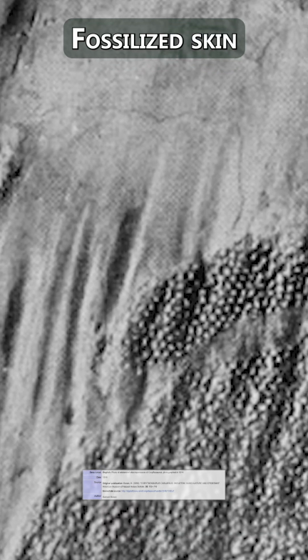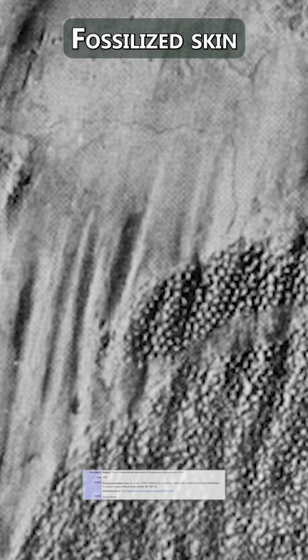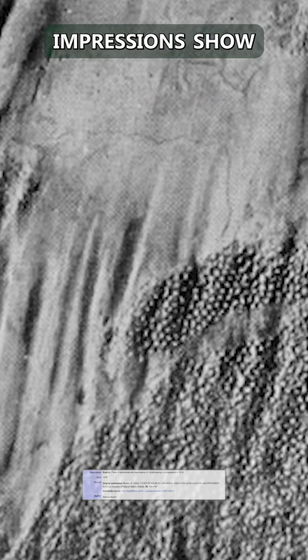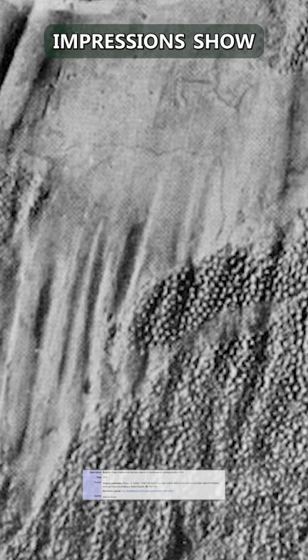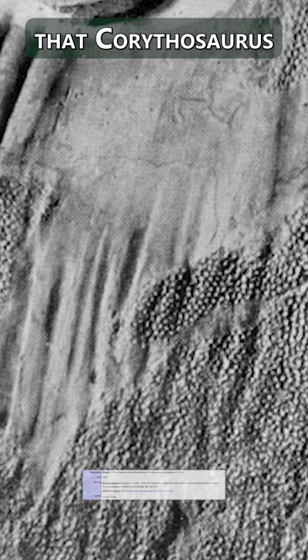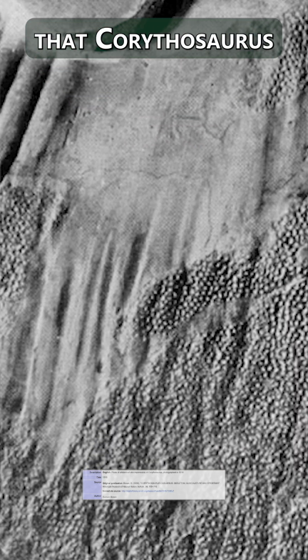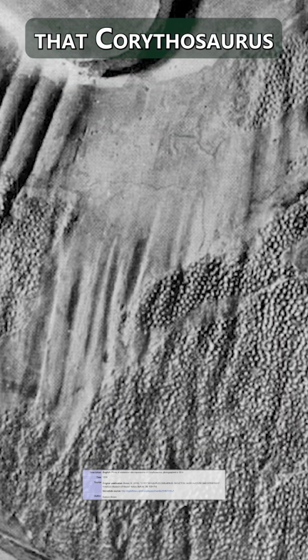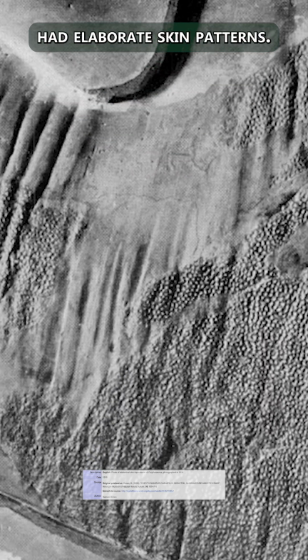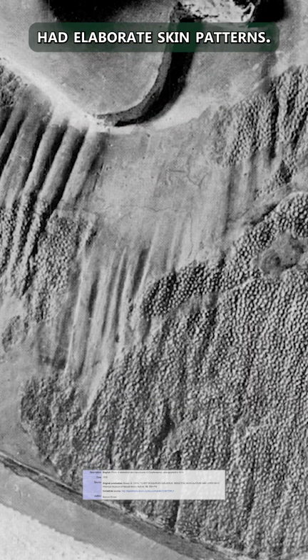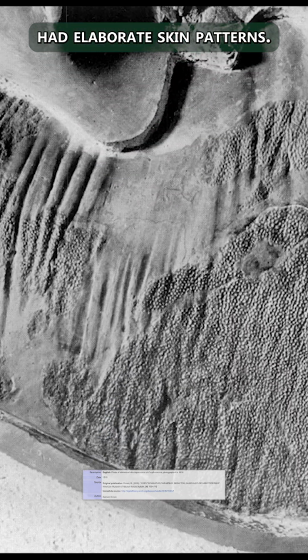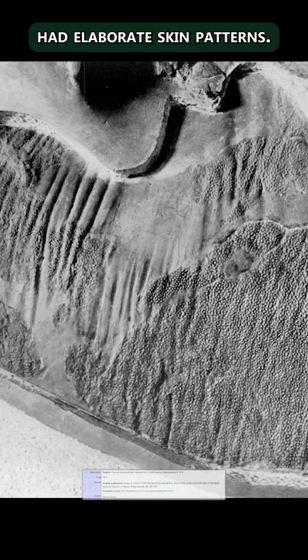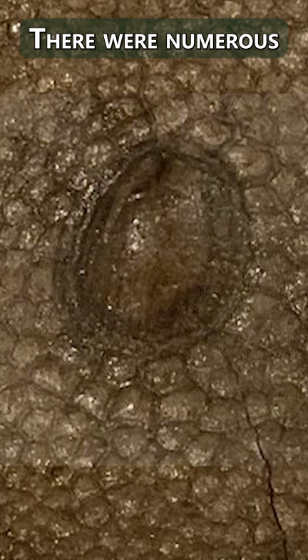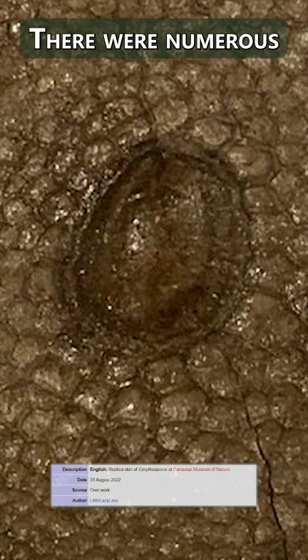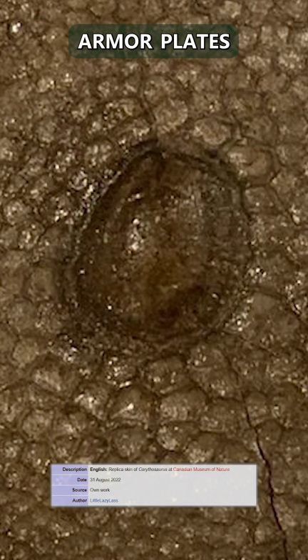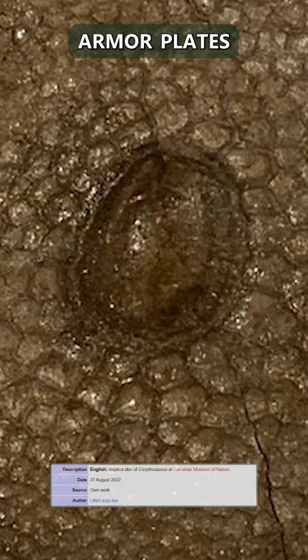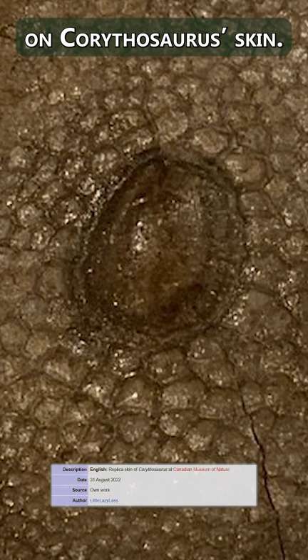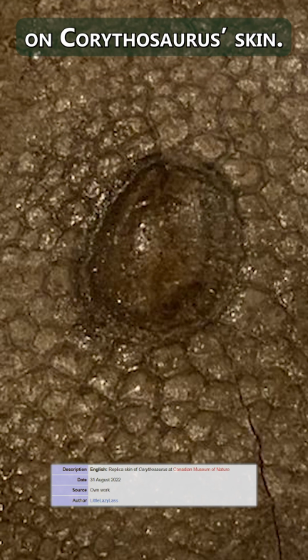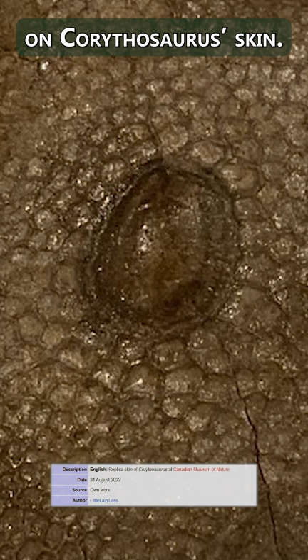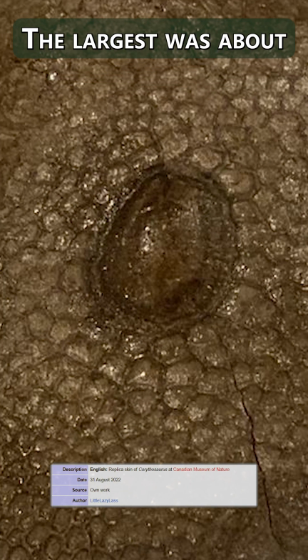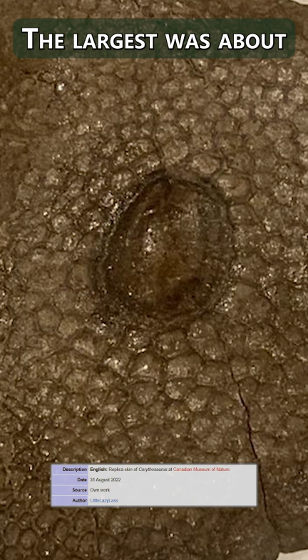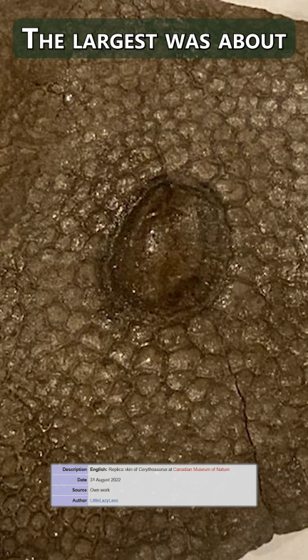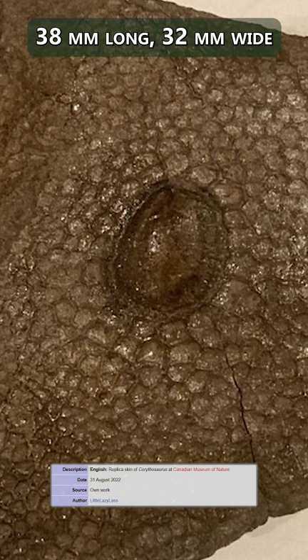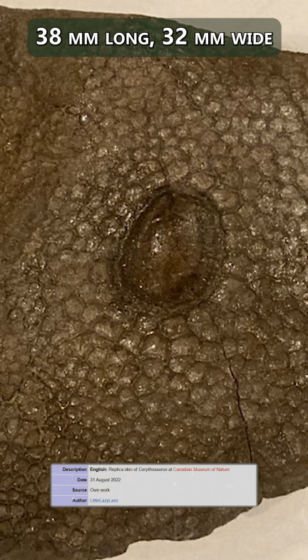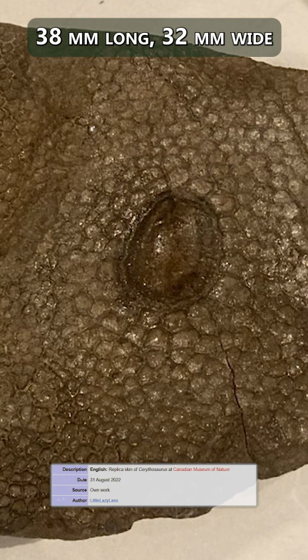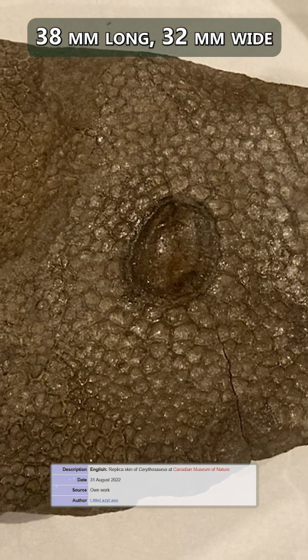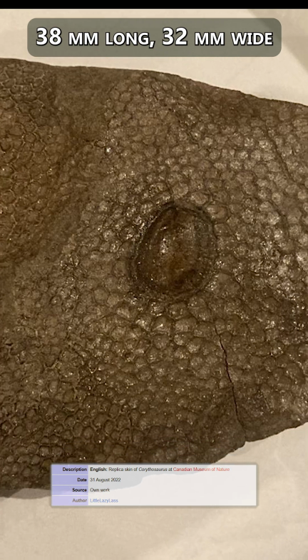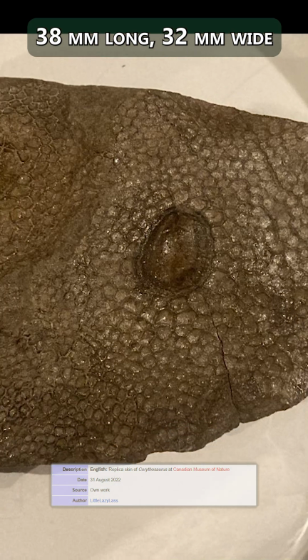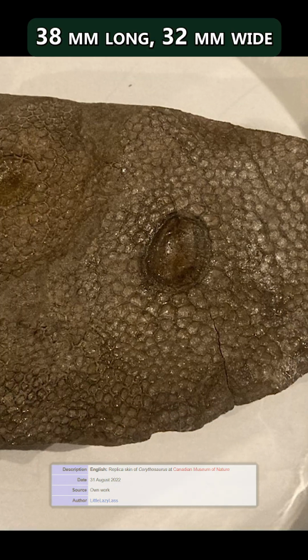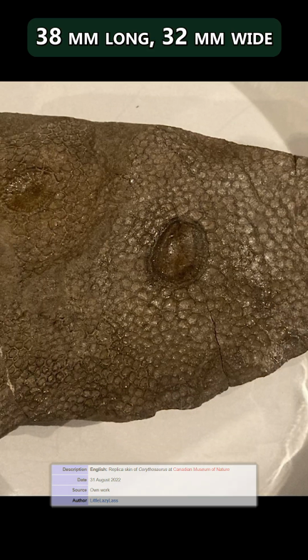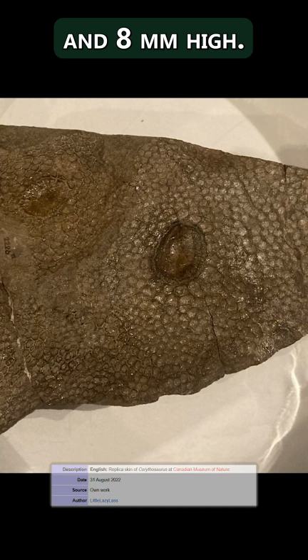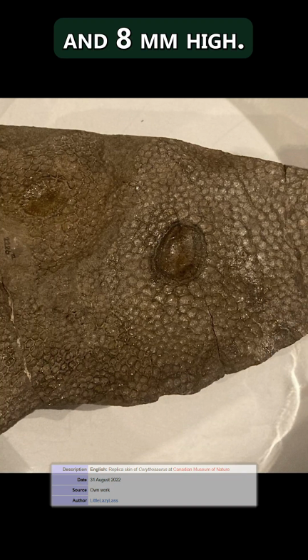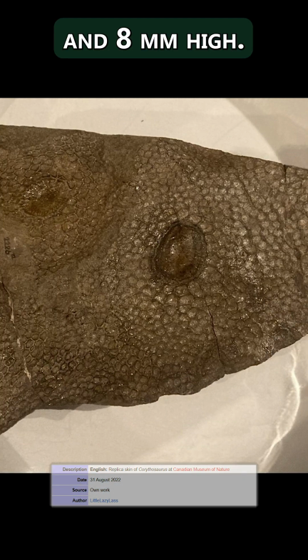Fossilized skin impressions showed that Corythosaurus had elaborate skin patterns. There were numerous armor plates on Corythosaurus' skin. The largest was about 38mm long, 32mm wide, and 8mm high.